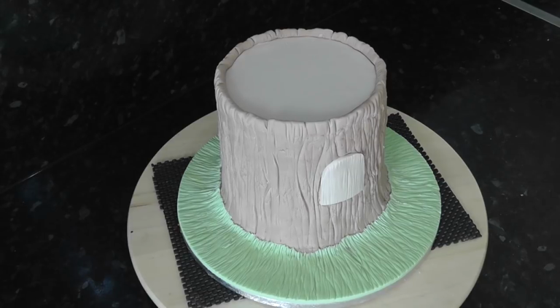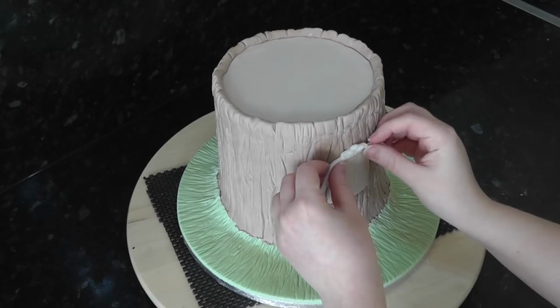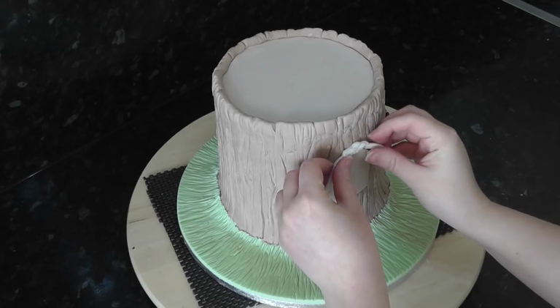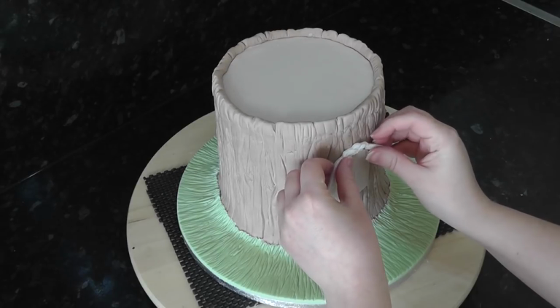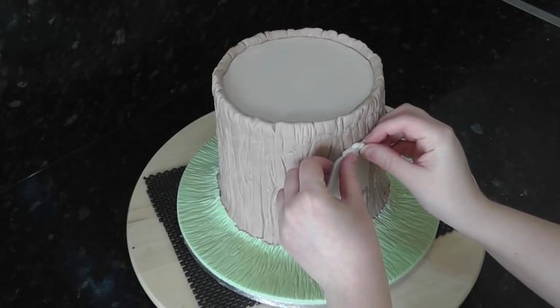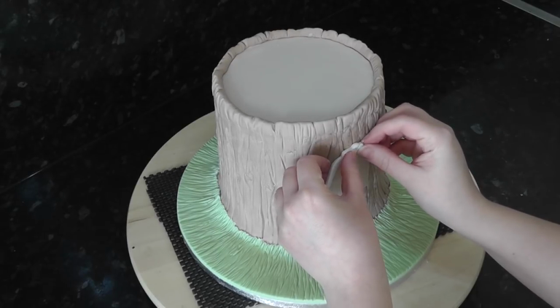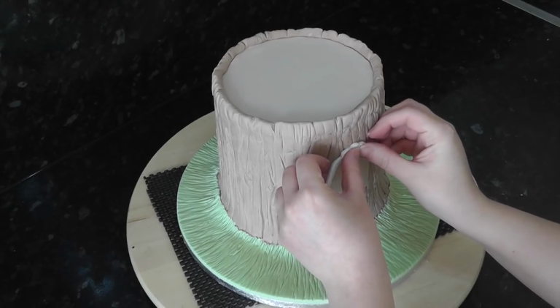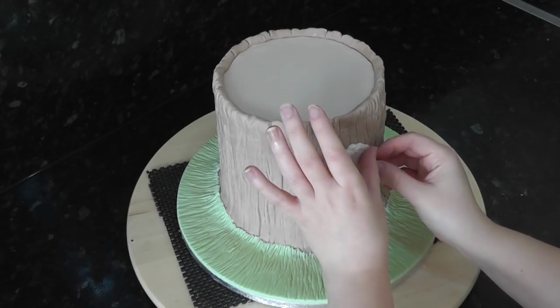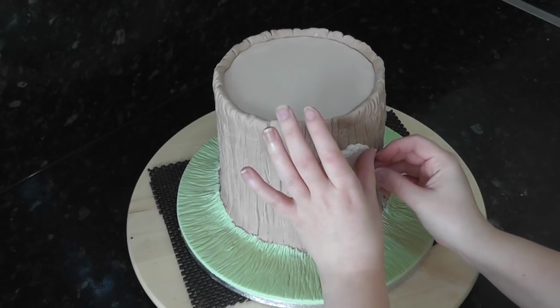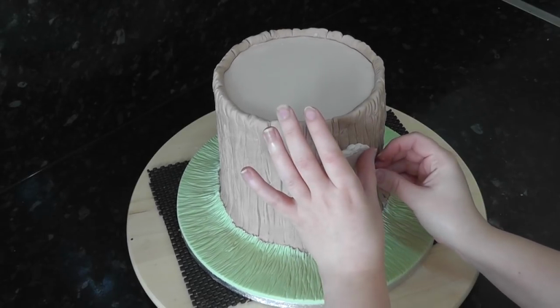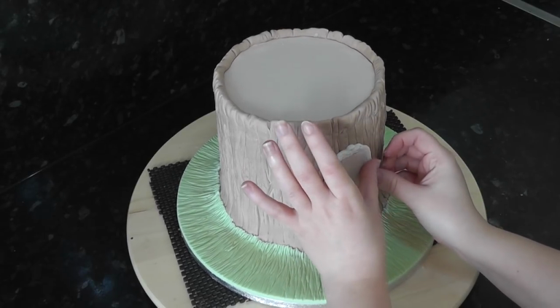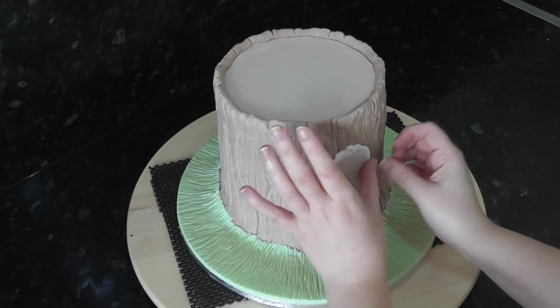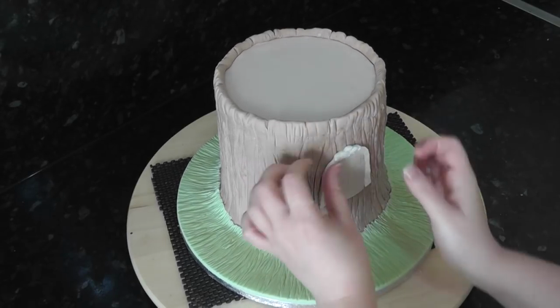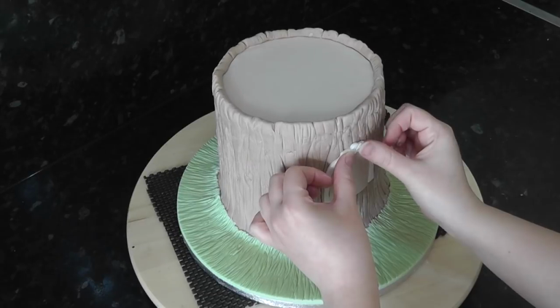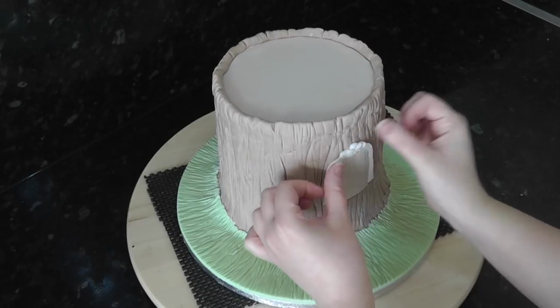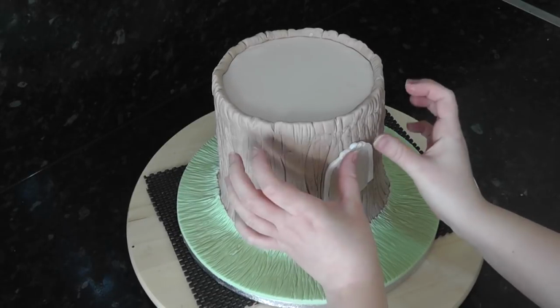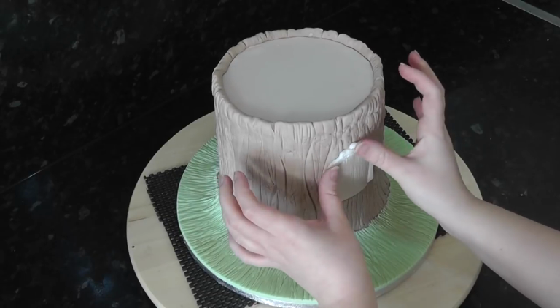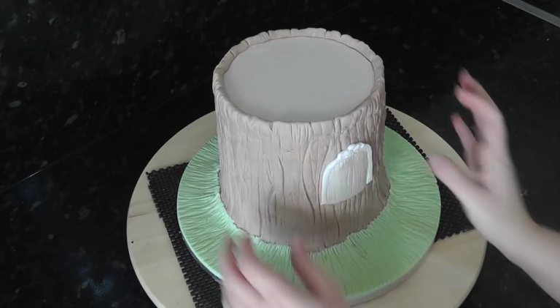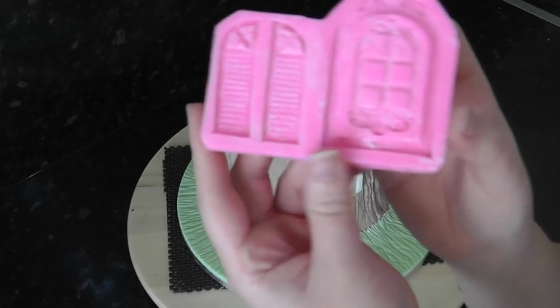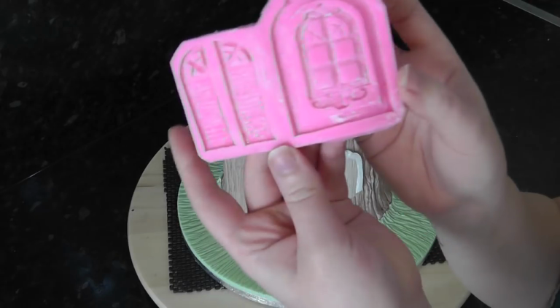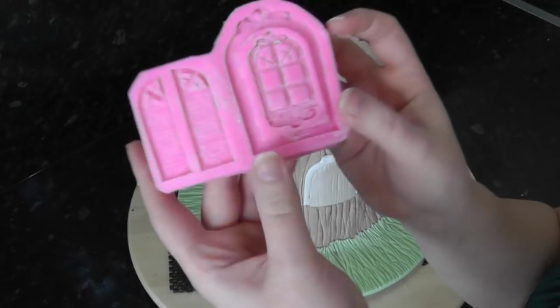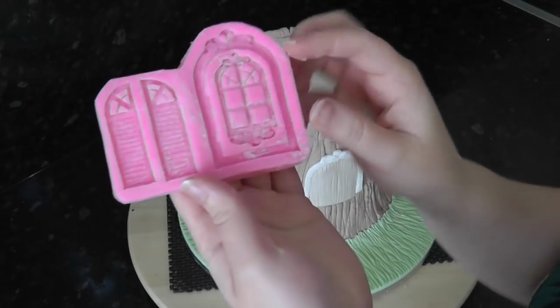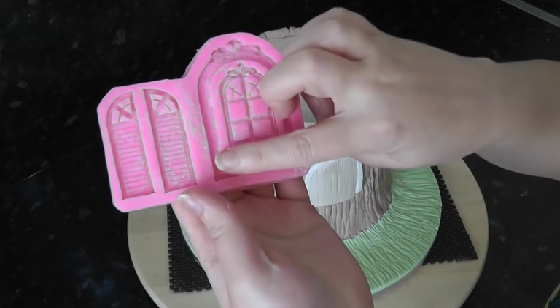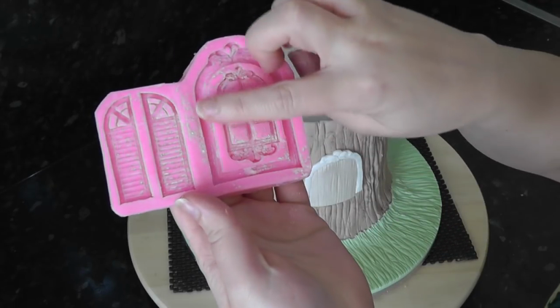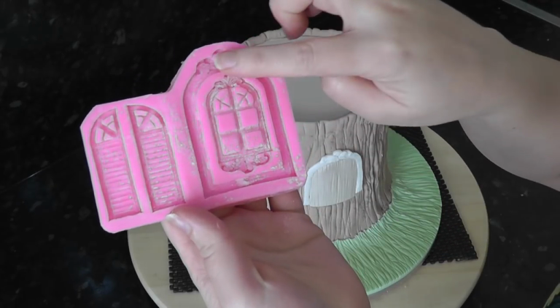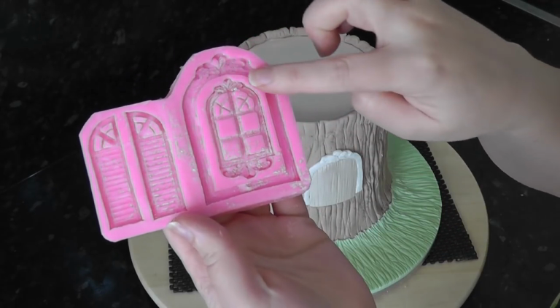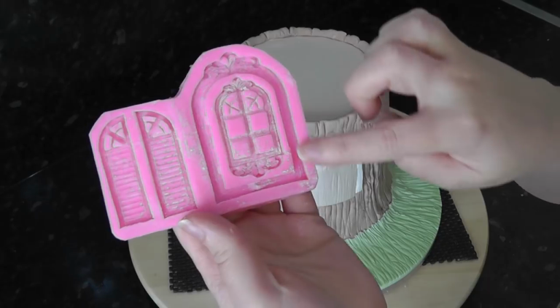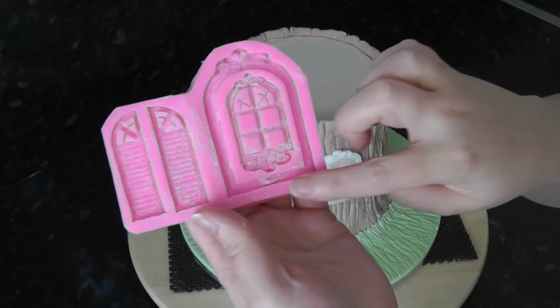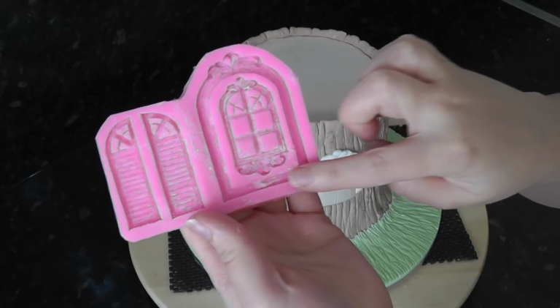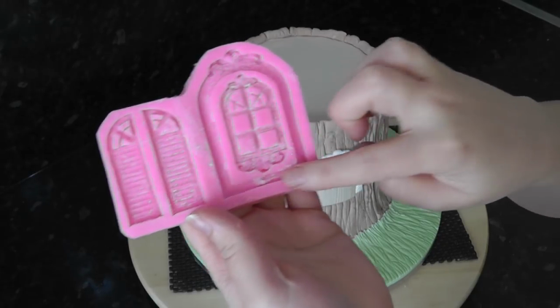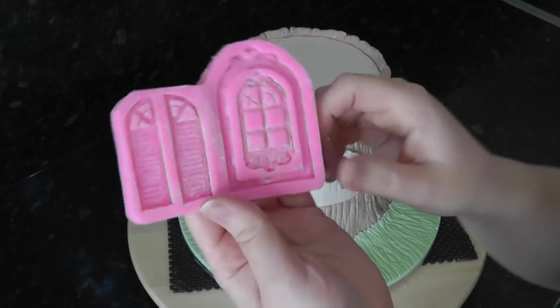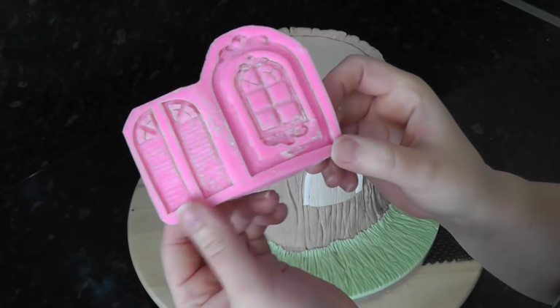Here I've got a white arch I pulled from a mould I bought to go around the door. It's like a frame and I'm going to use the shutters for the windows. May as well give it a try.